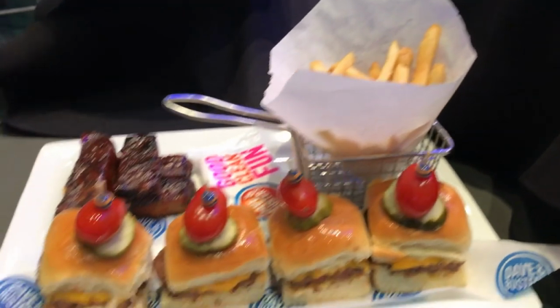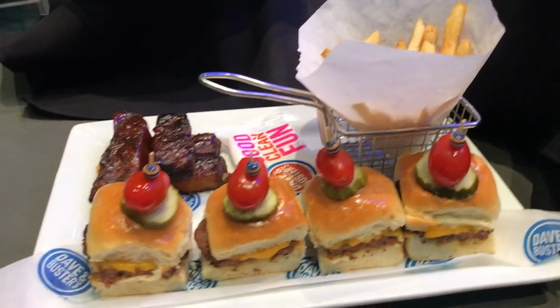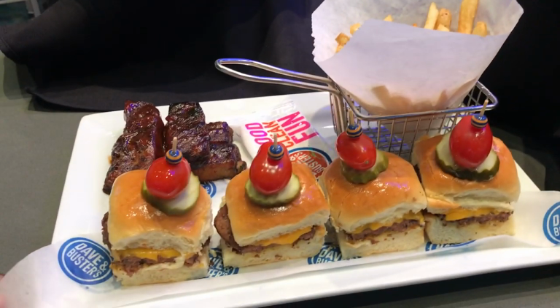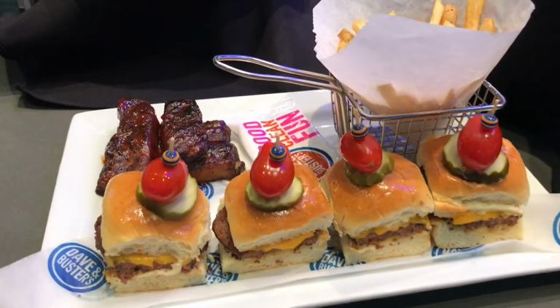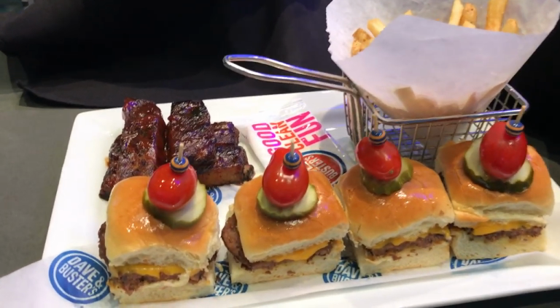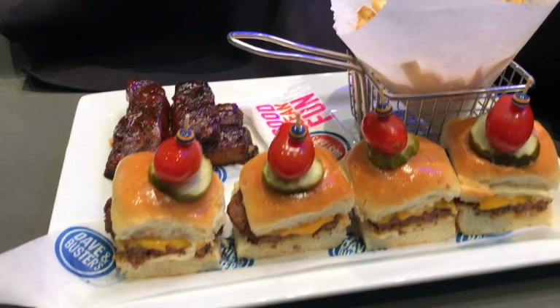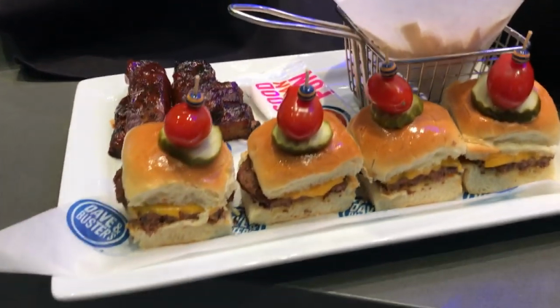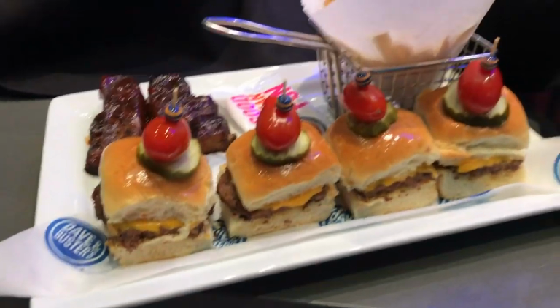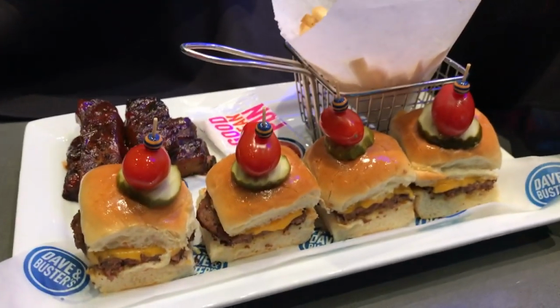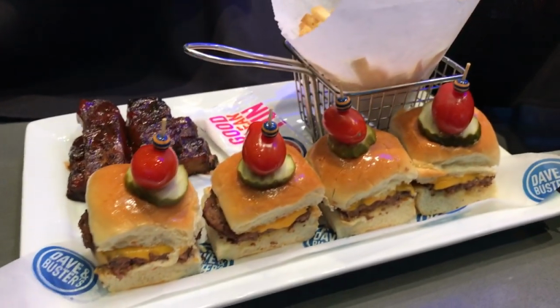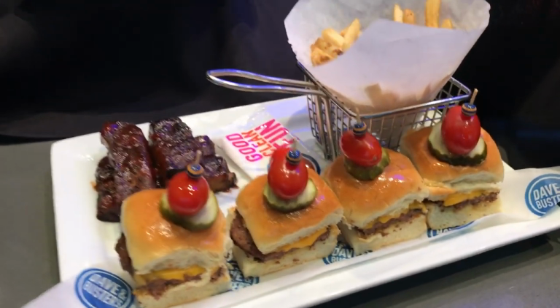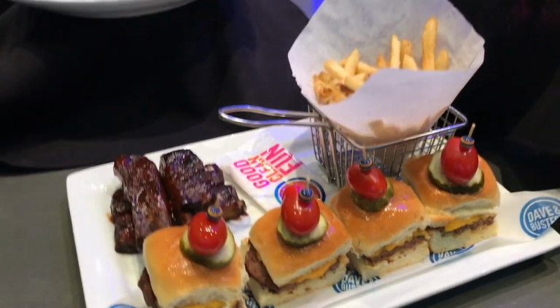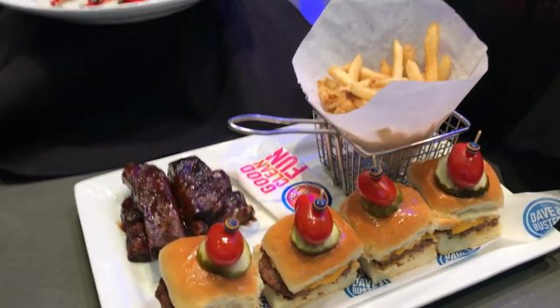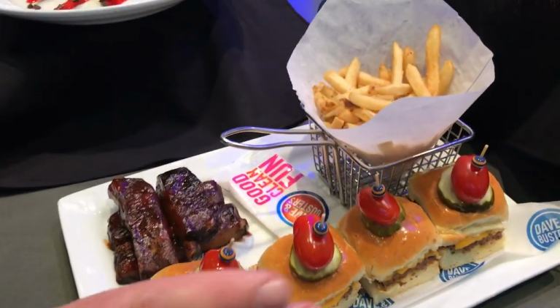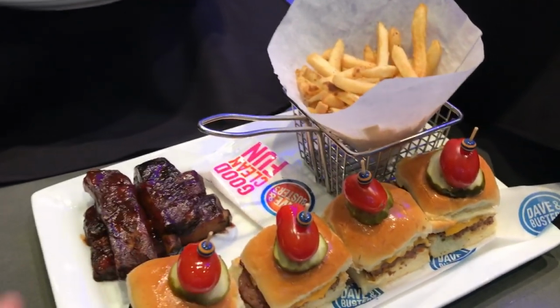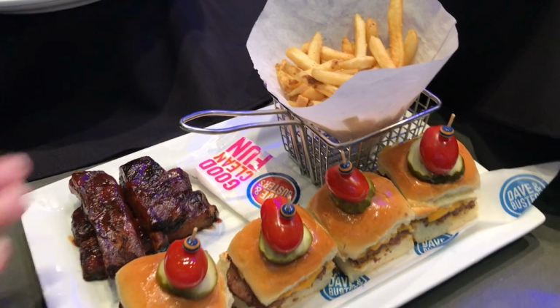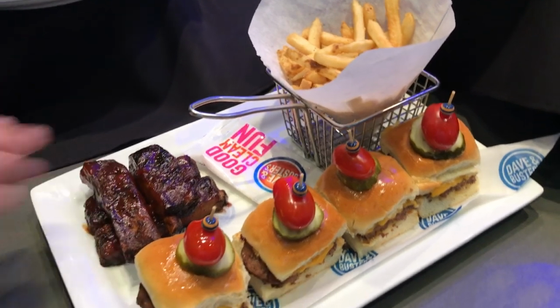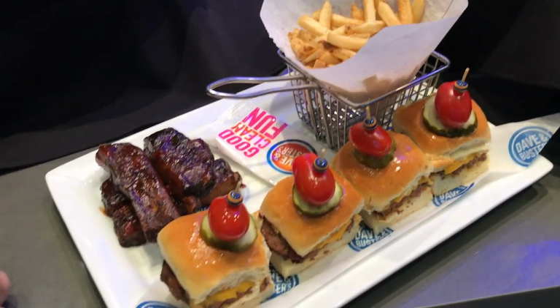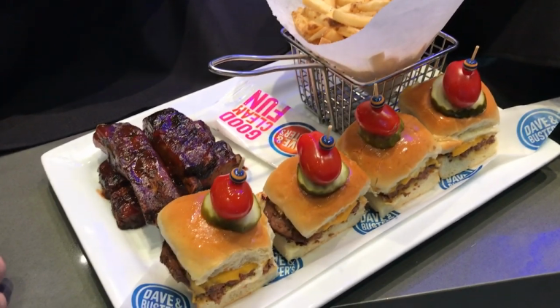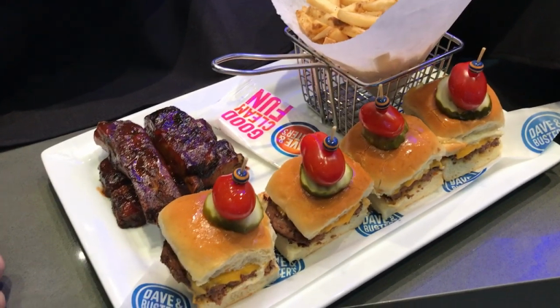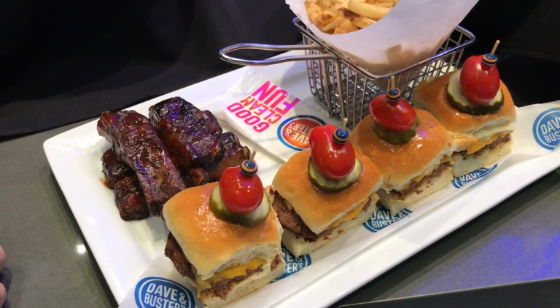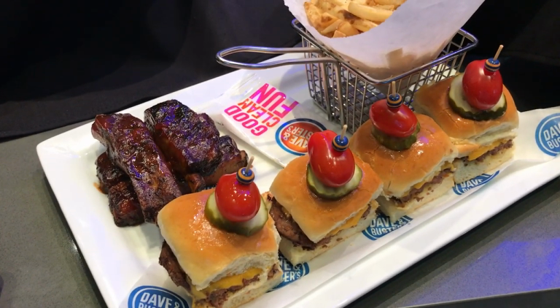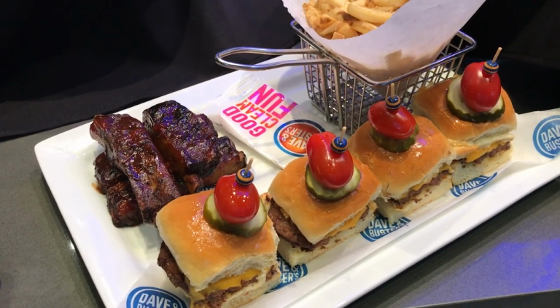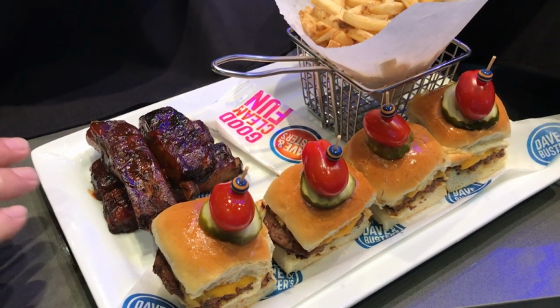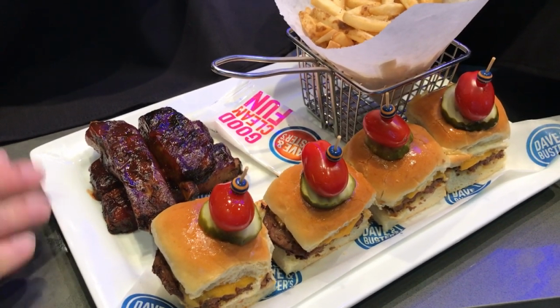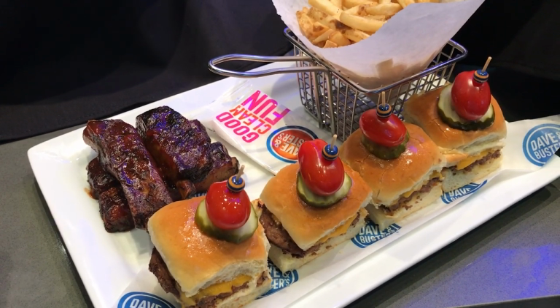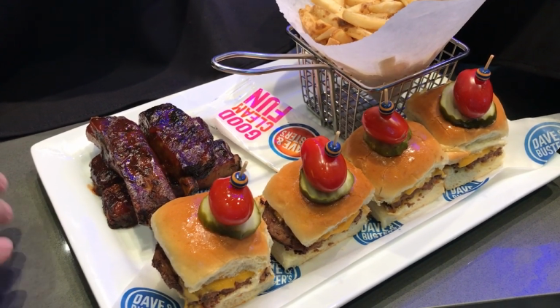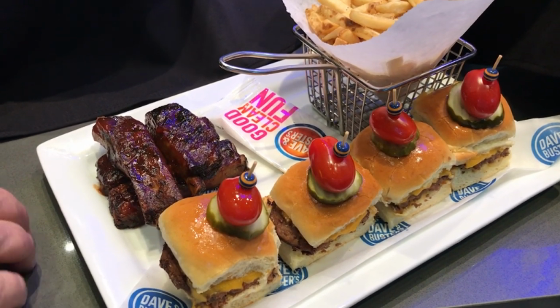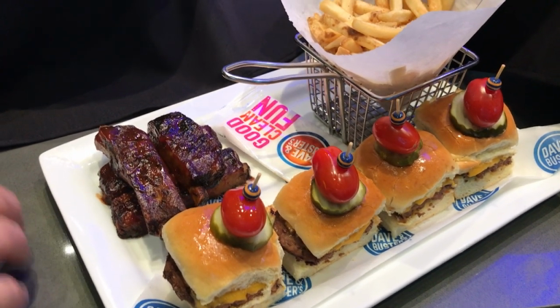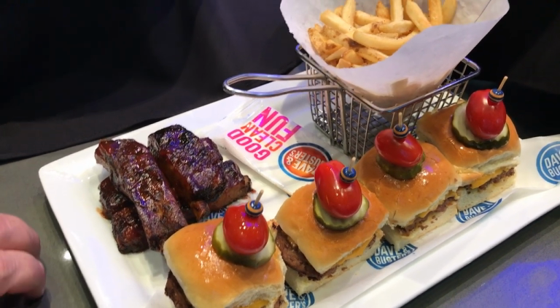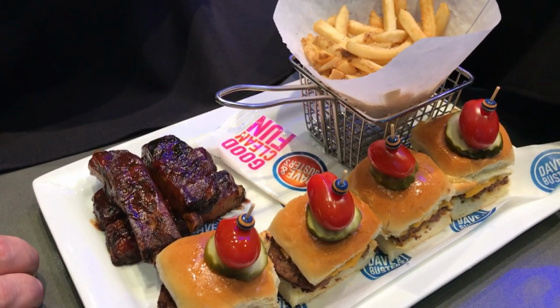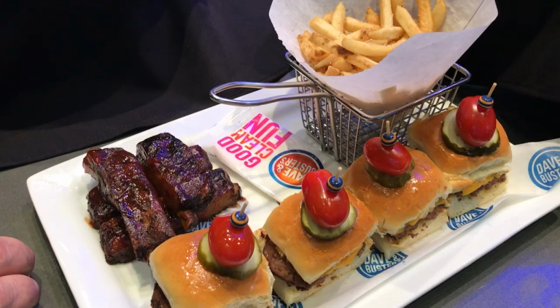We've got the bar burger rib combination platter. The burgers have onions in them. We've got four house-cooked ribs — we slow-cook these in-house.